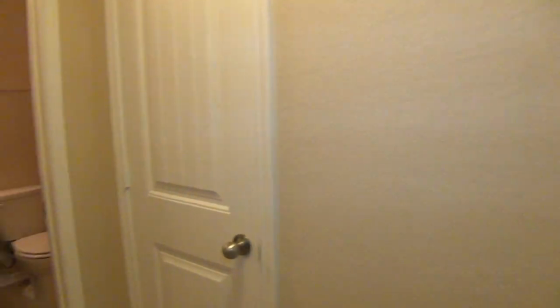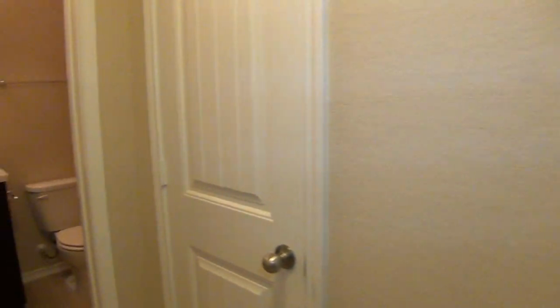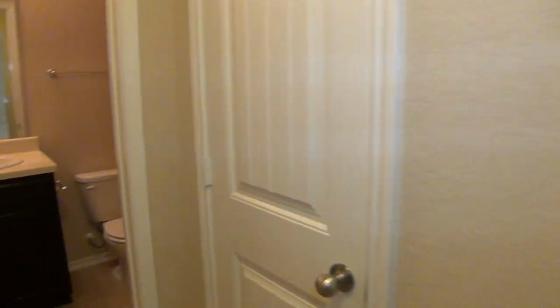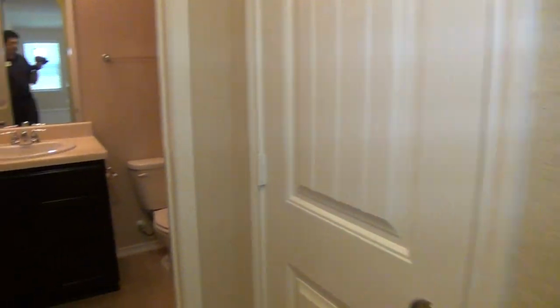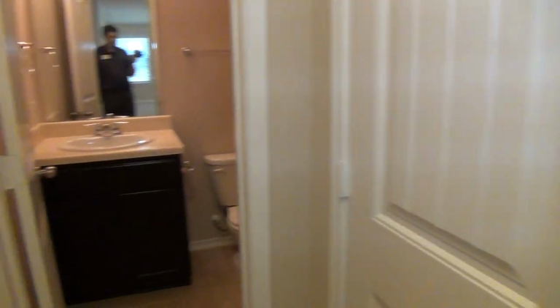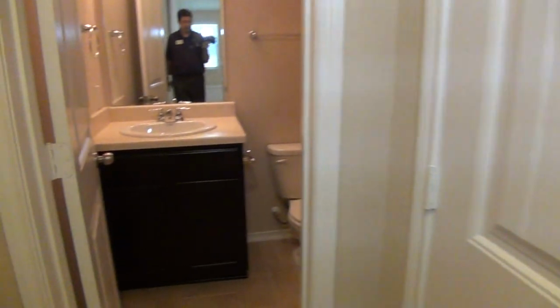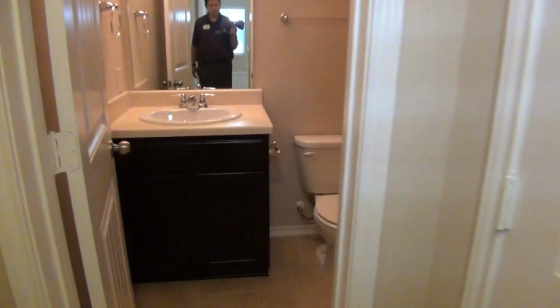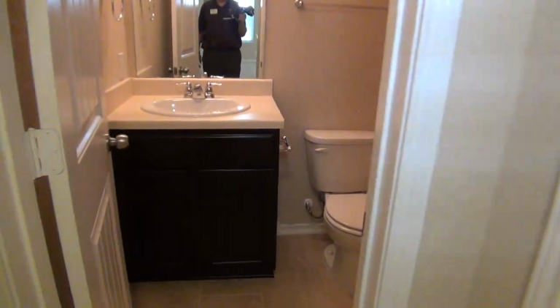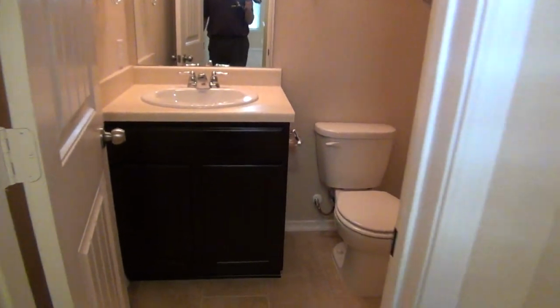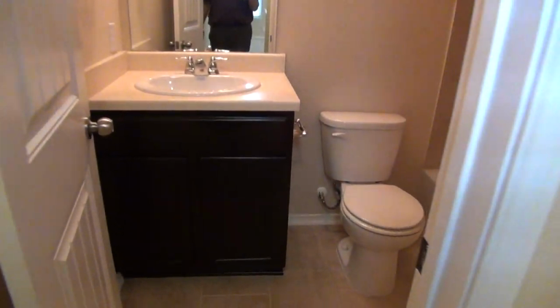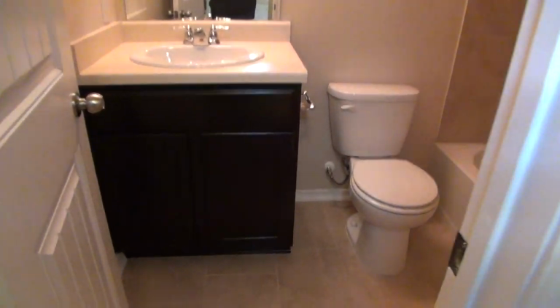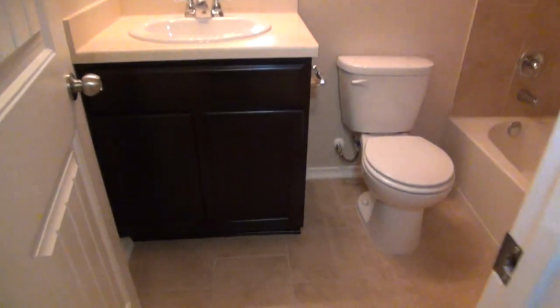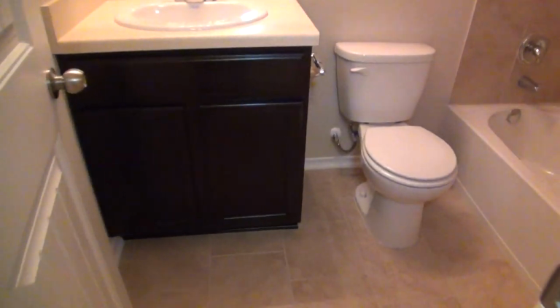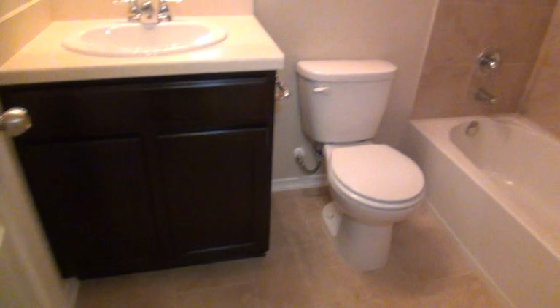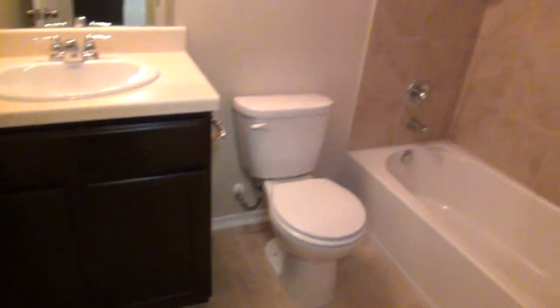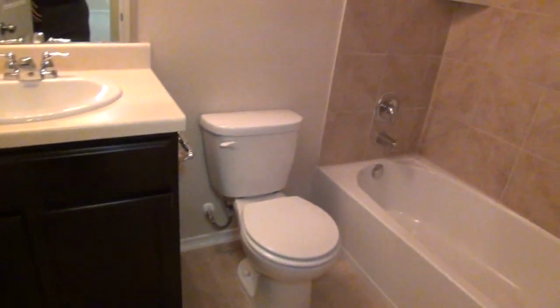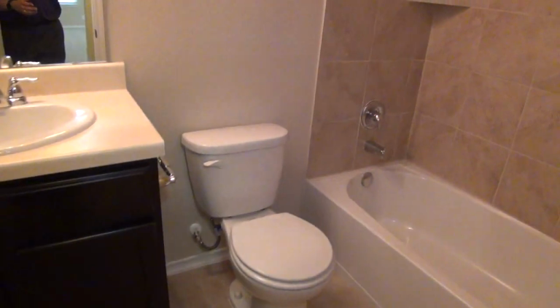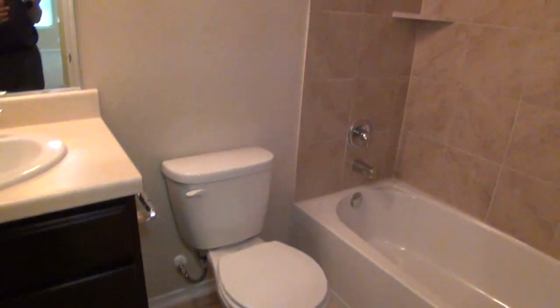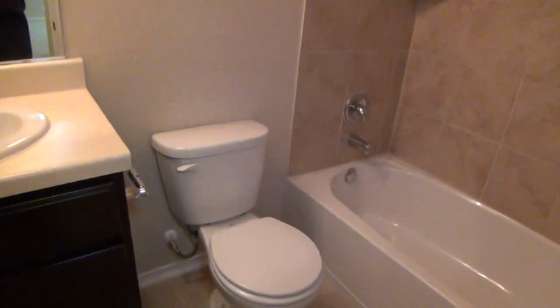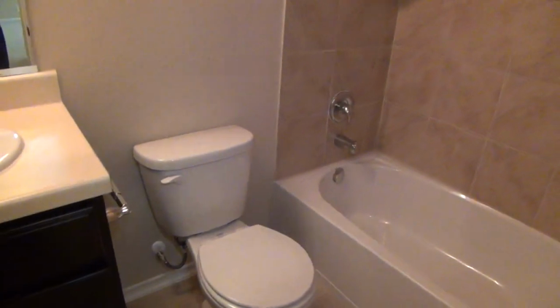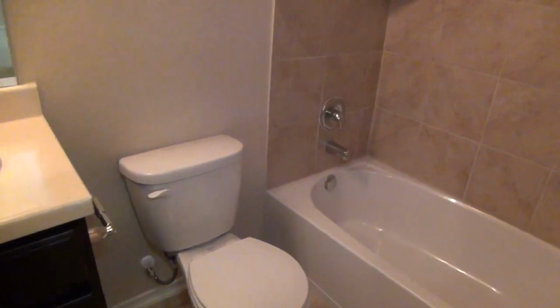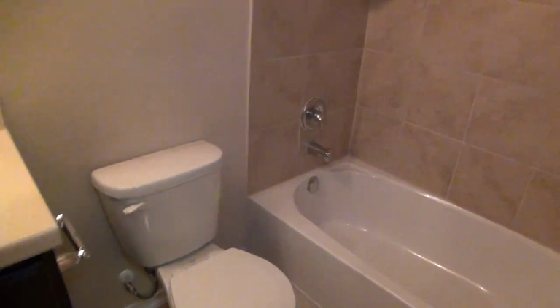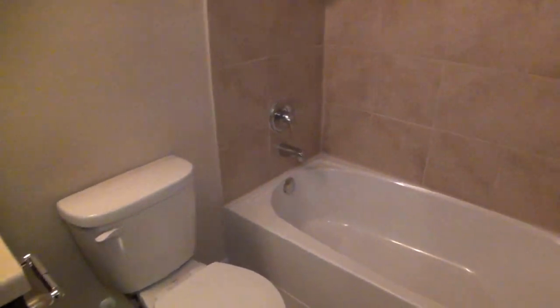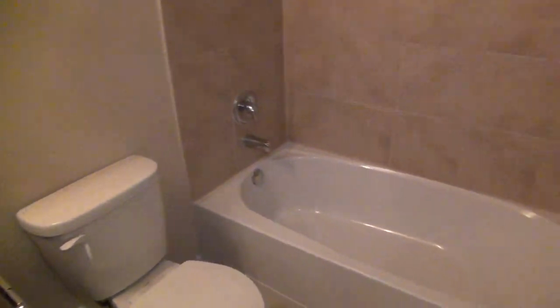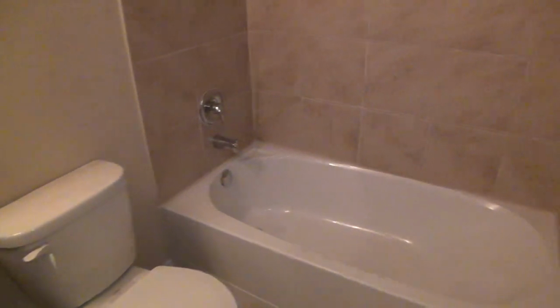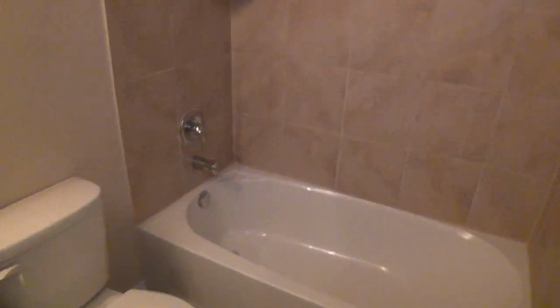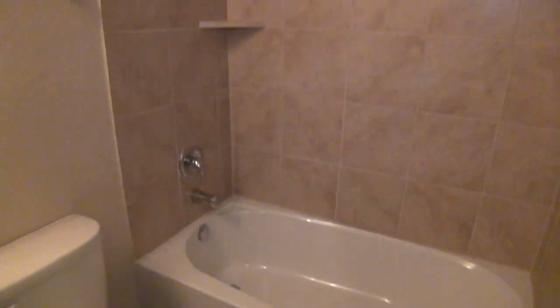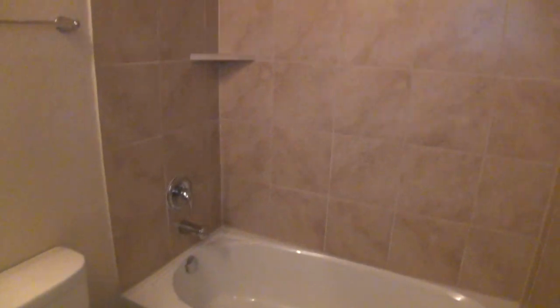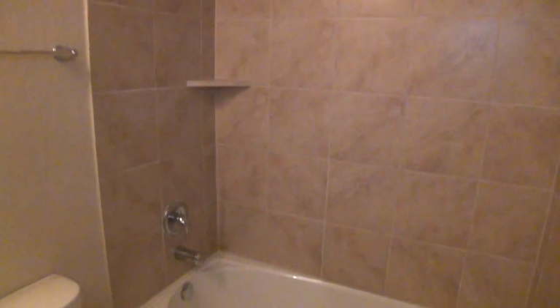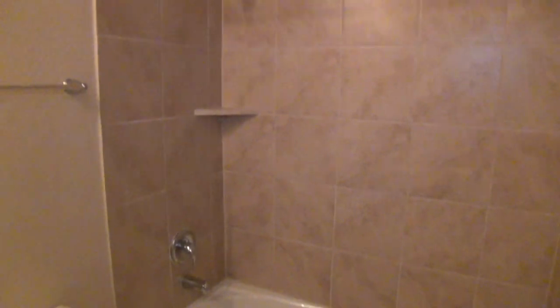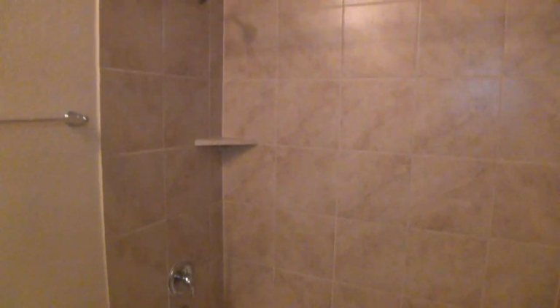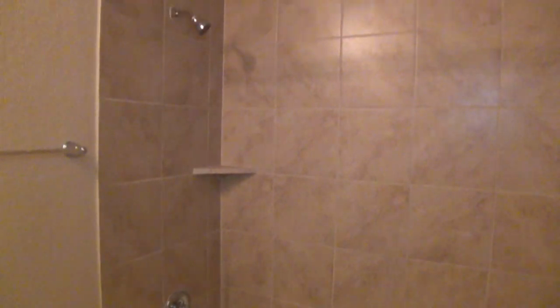And then this is the second full bath upstairs. You have again the tile floors, and the tile shower-tub combination.